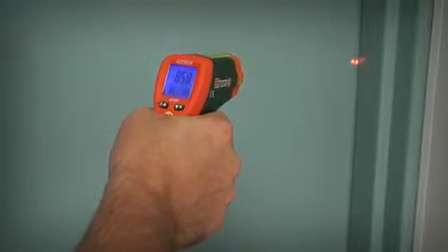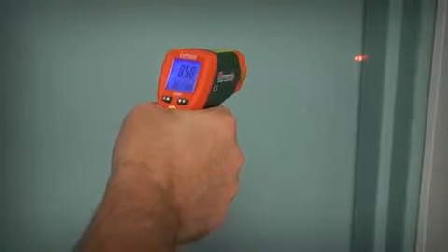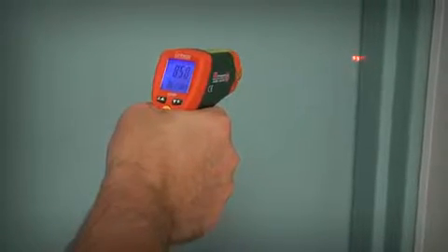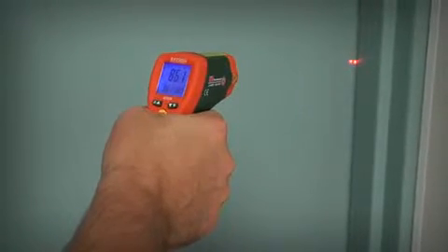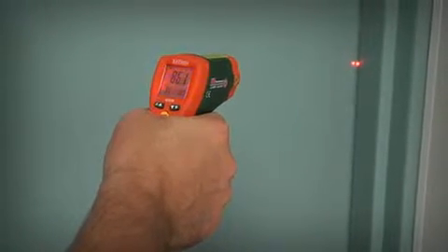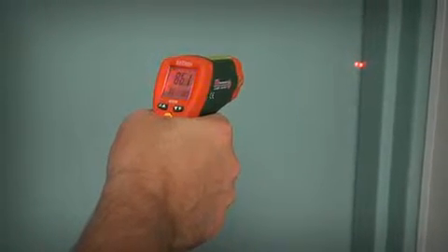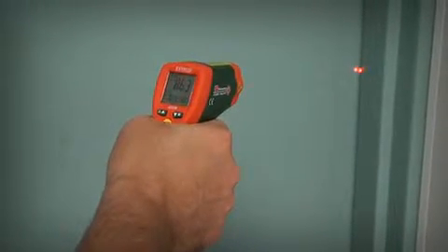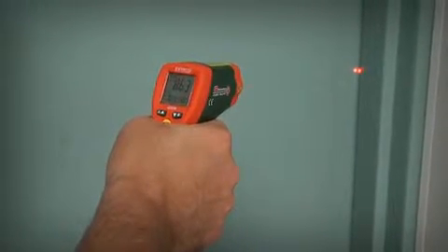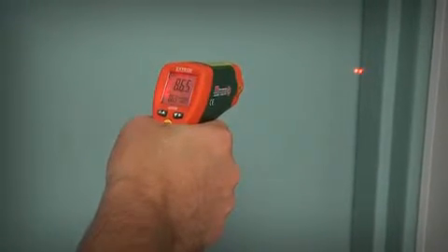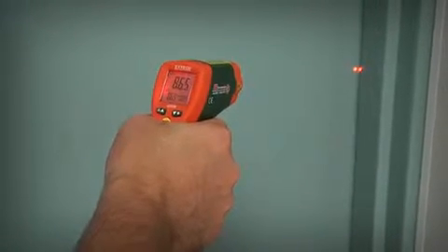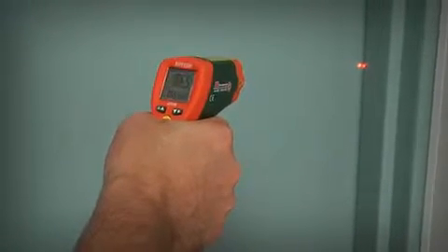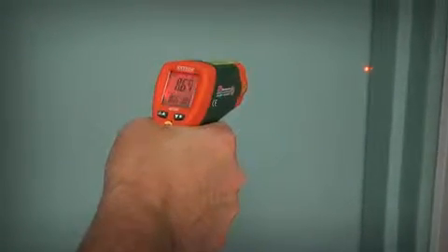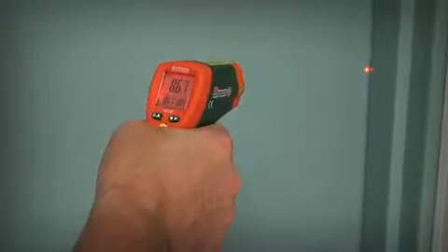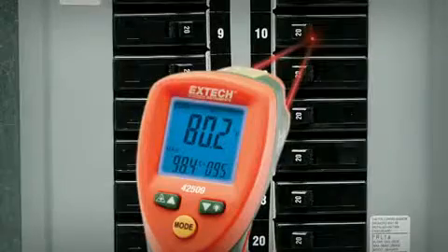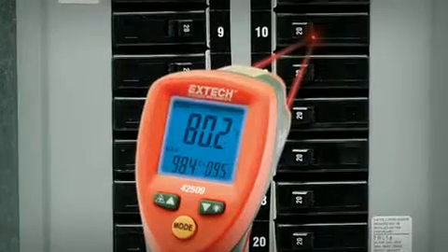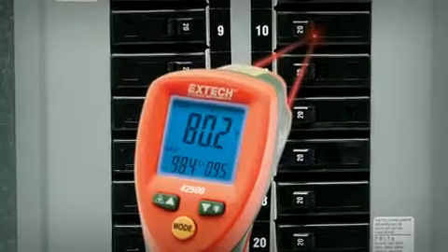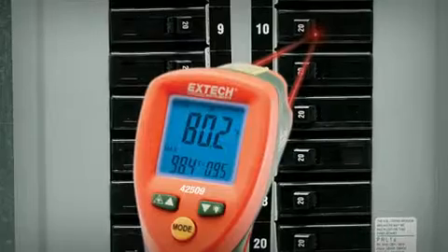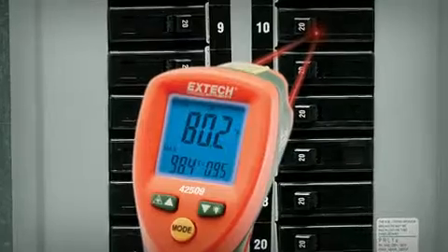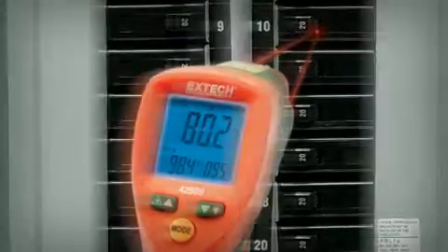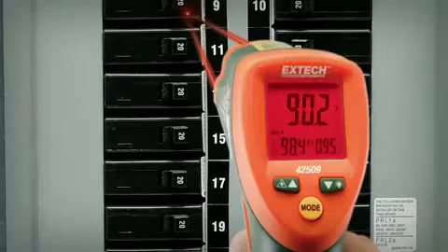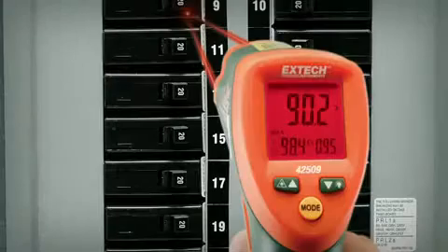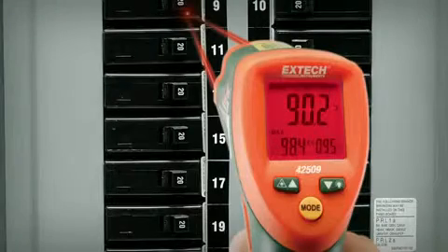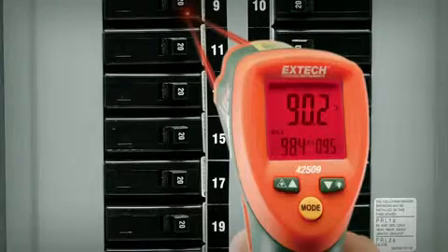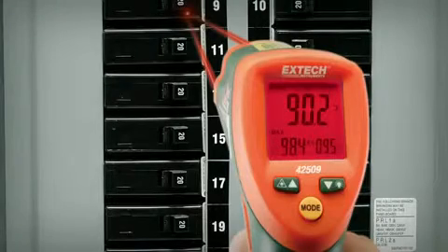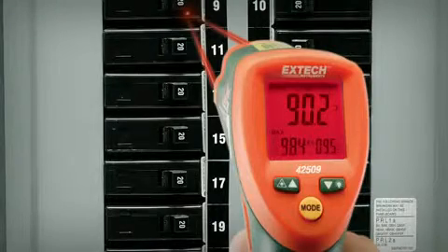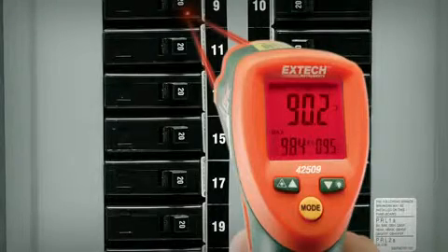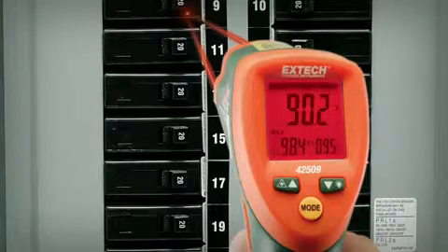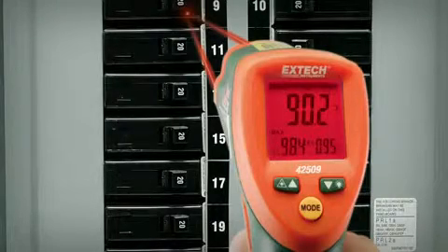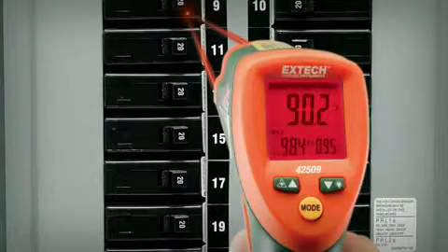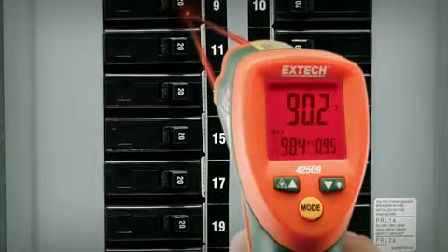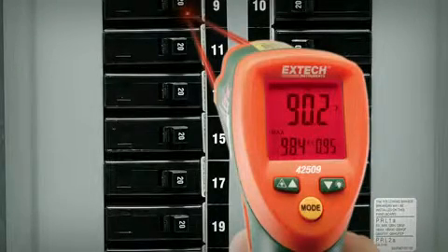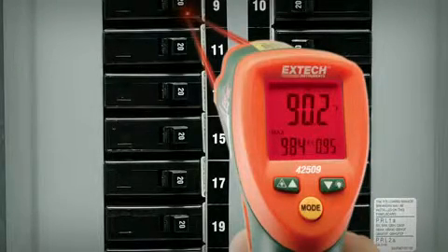The alert system not only triggers an audible alarm, it also changes the display color from blue to red when temperatures exceed a user-defined range.